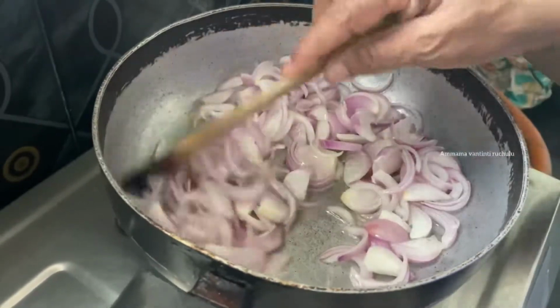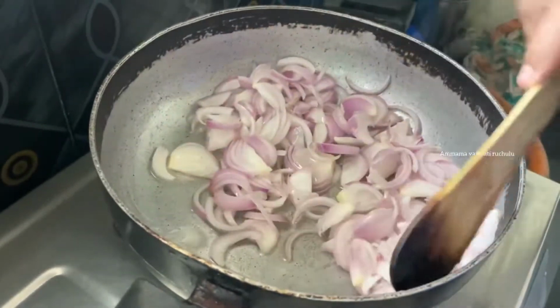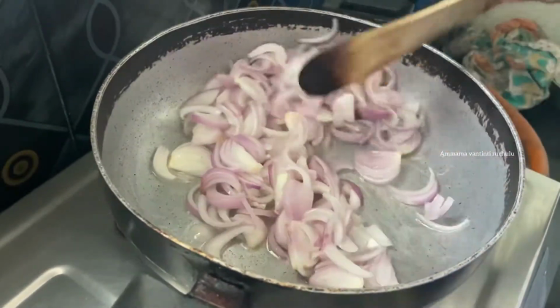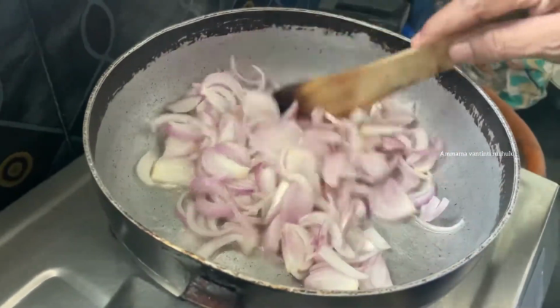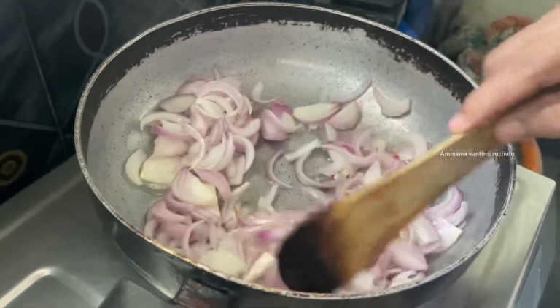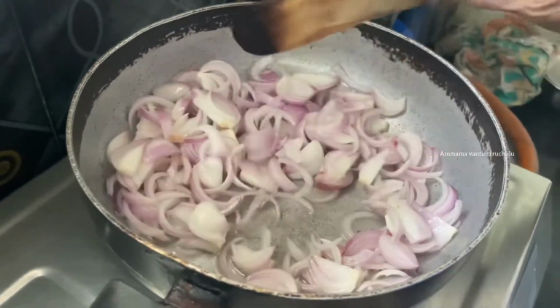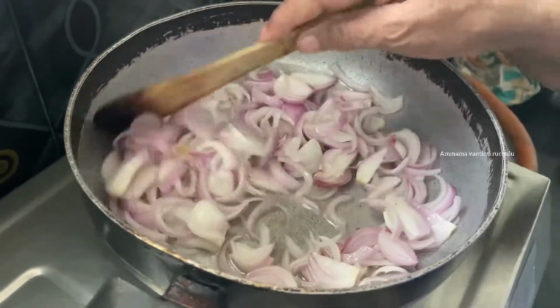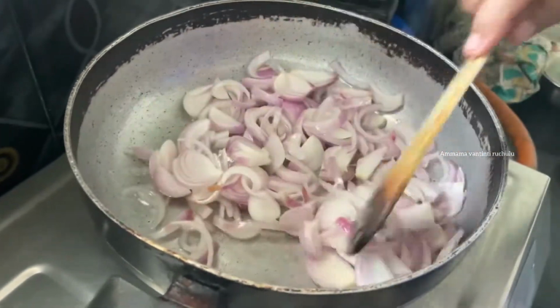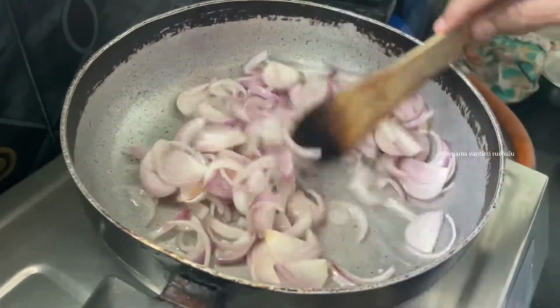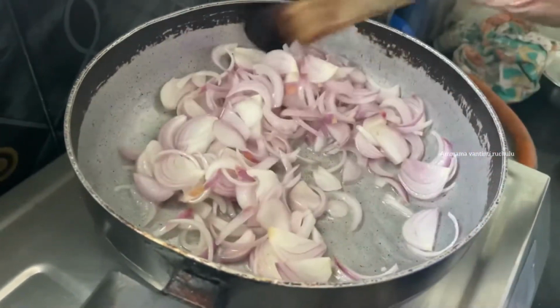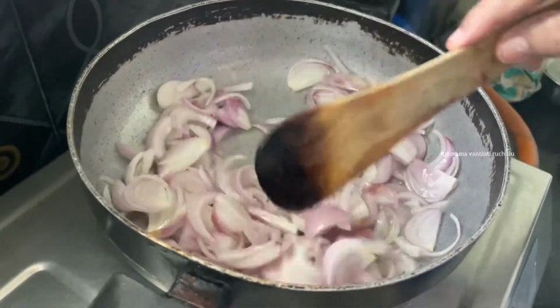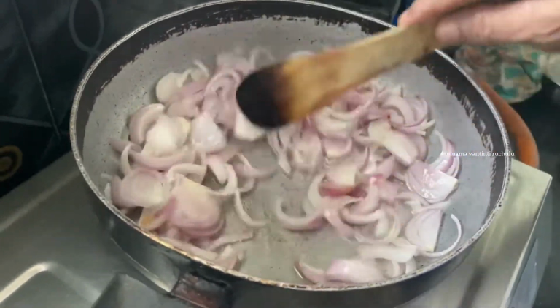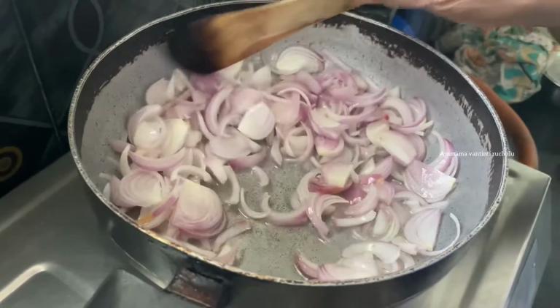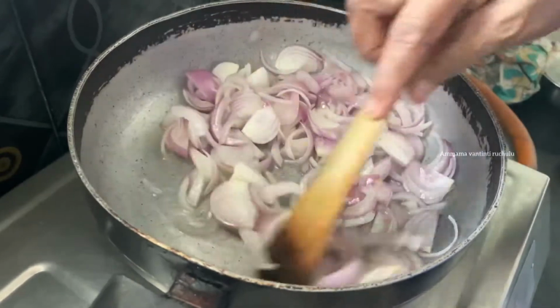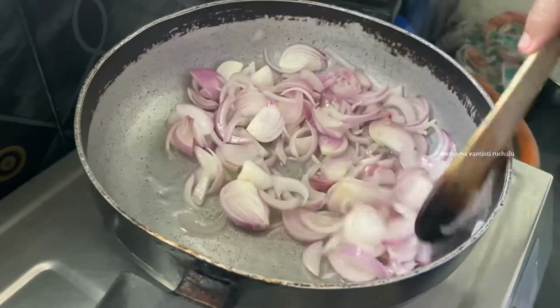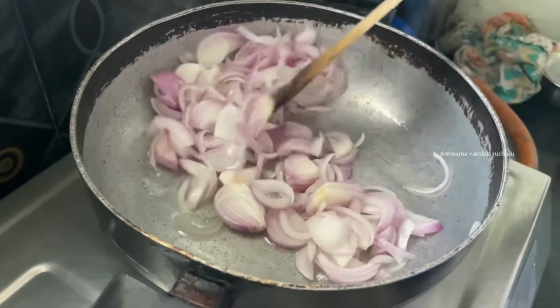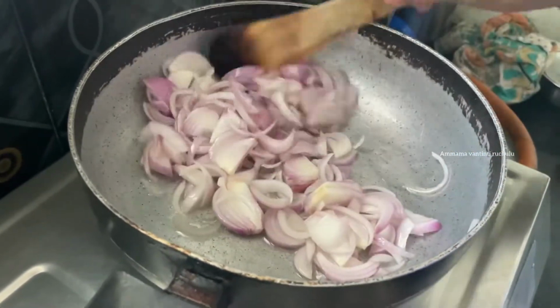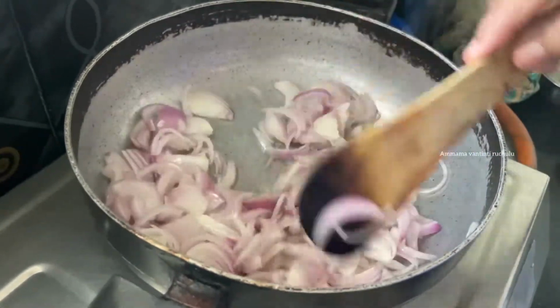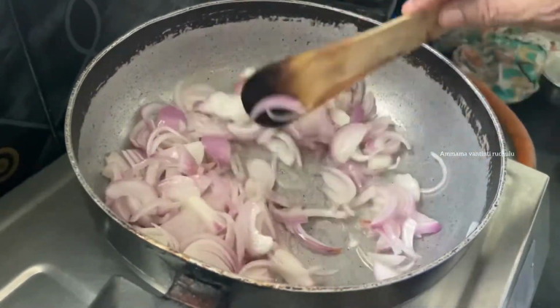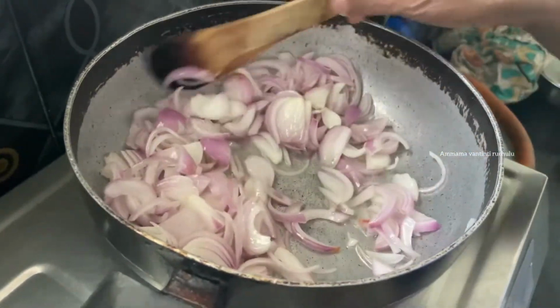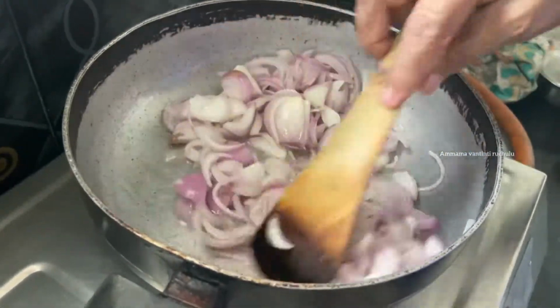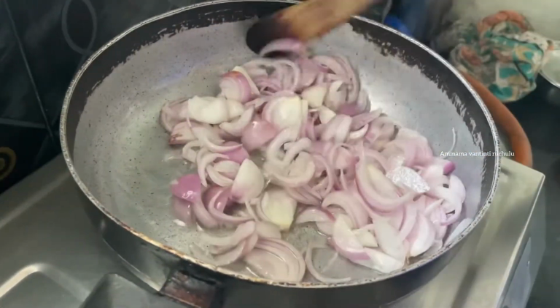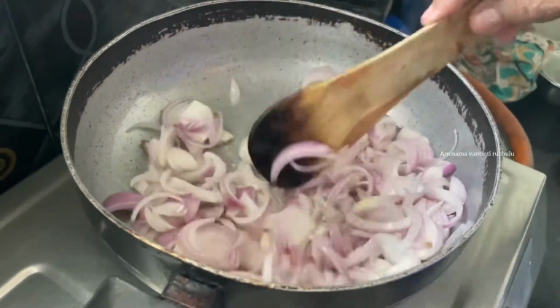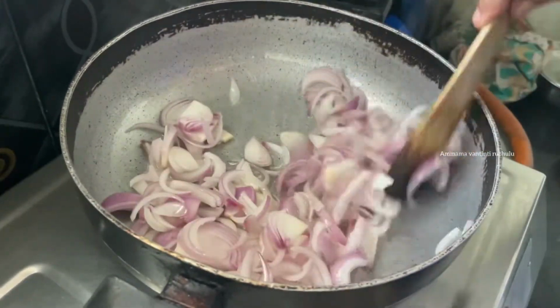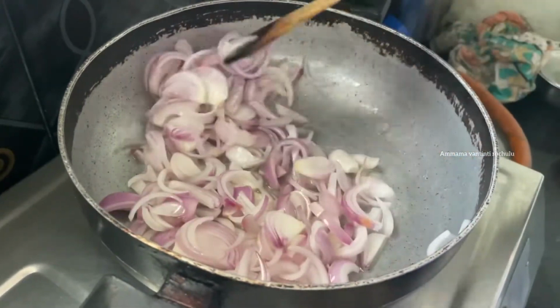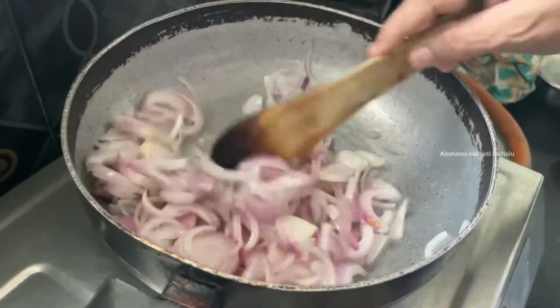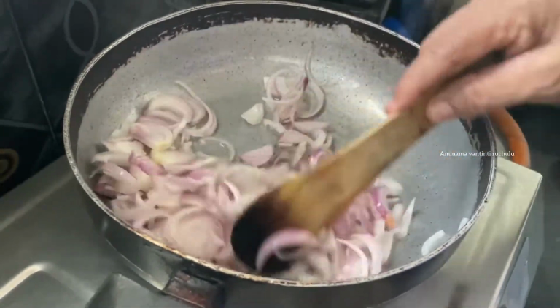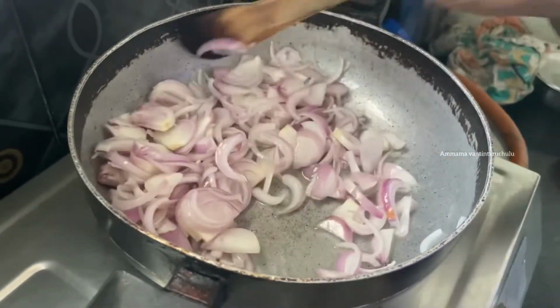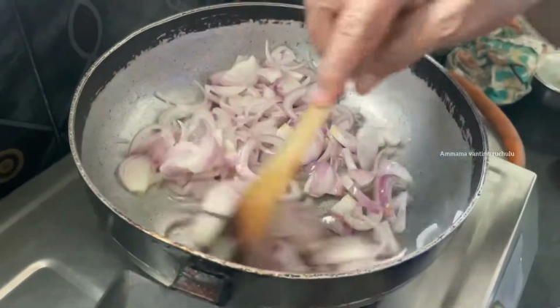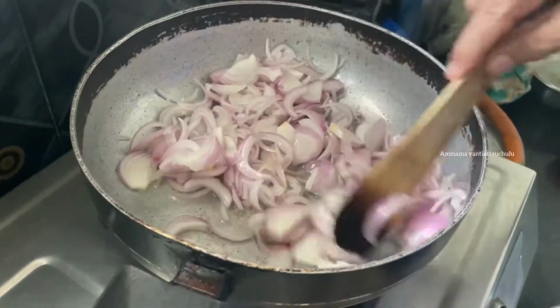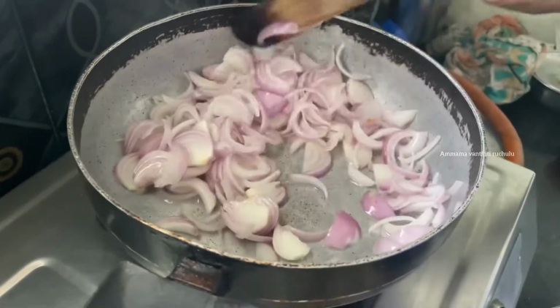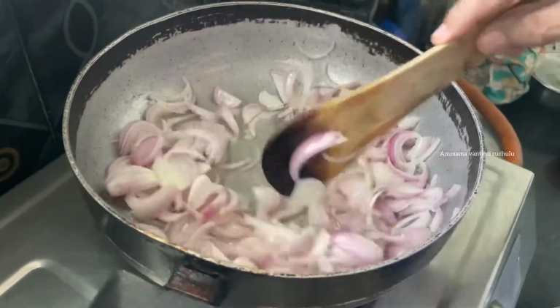I'm going to make curry very tasty. The curry, chapathi, polka, biriyani, falaw, and honey — I'm going to make a recipe for you. I will do this to the oil.